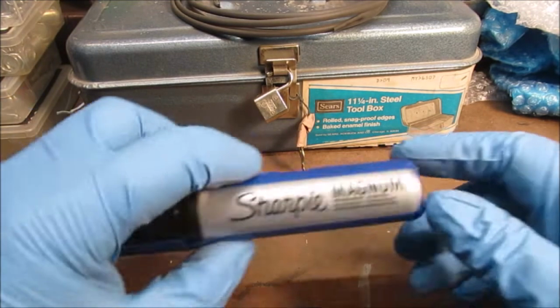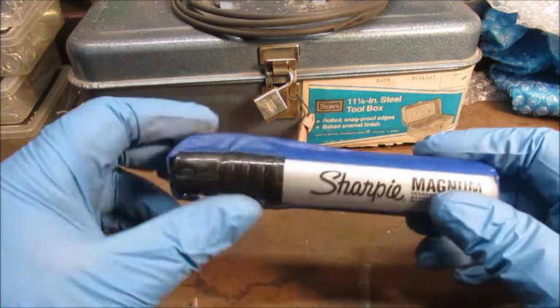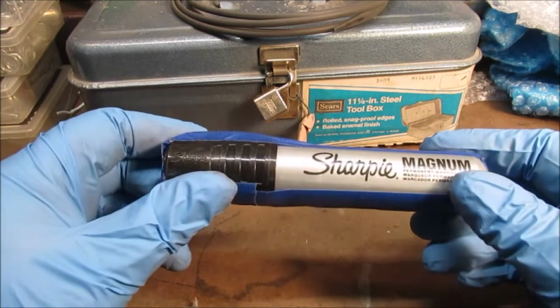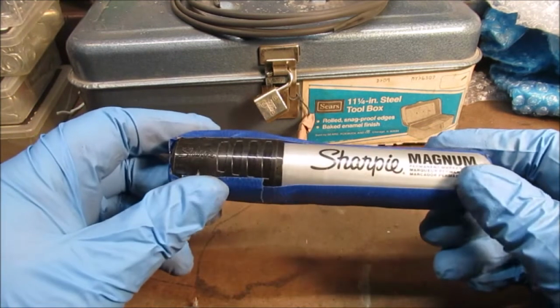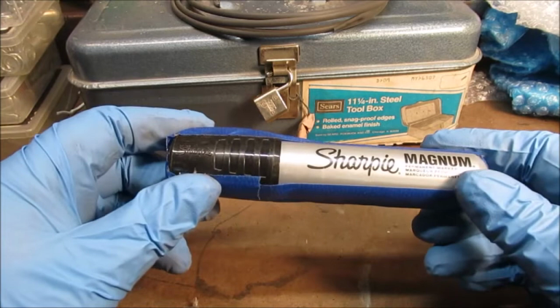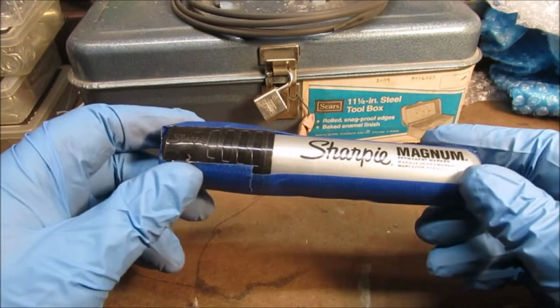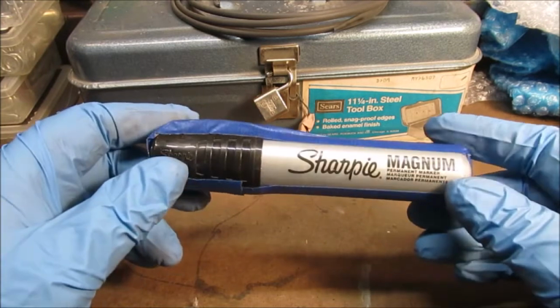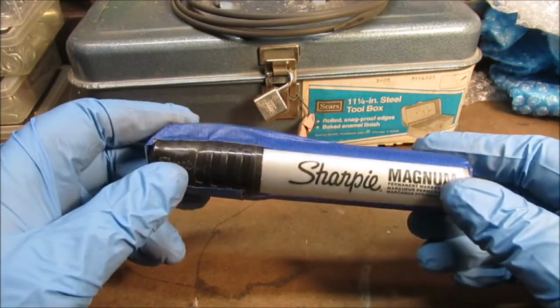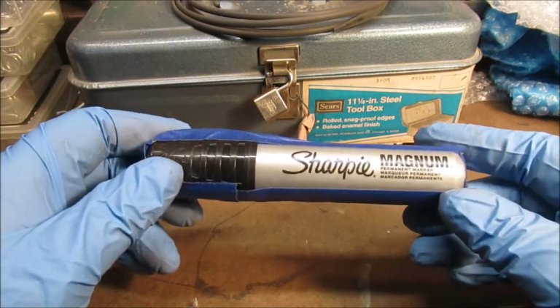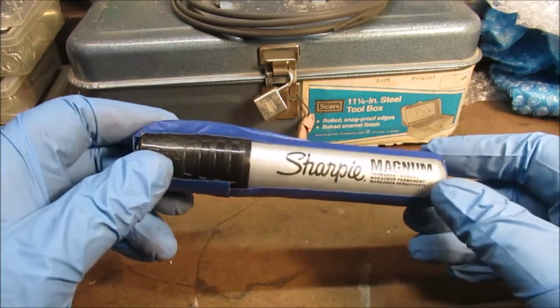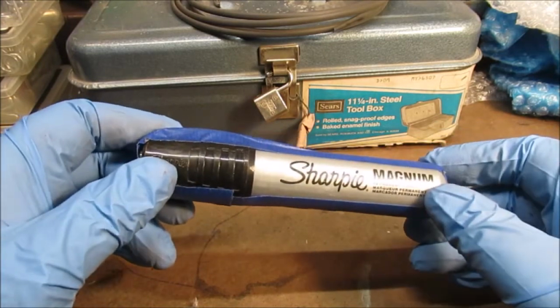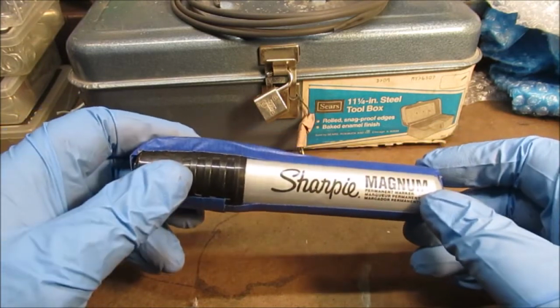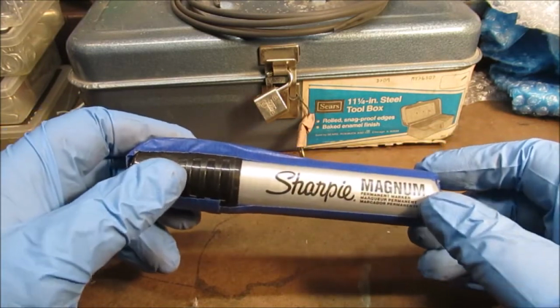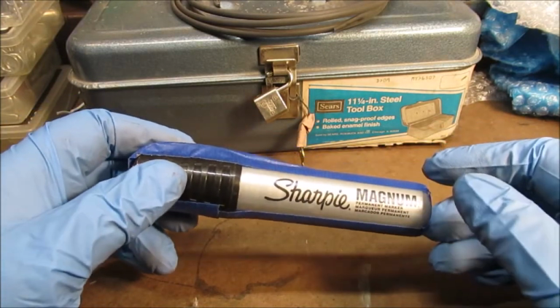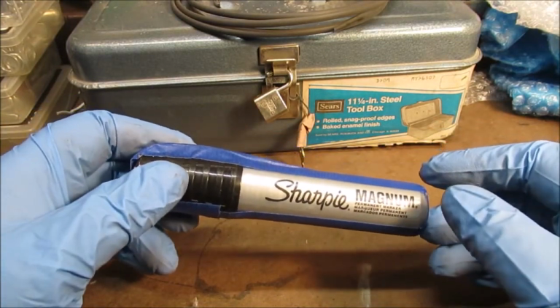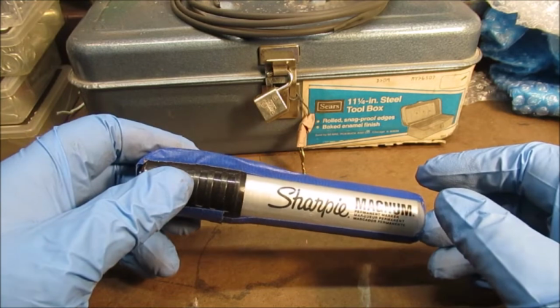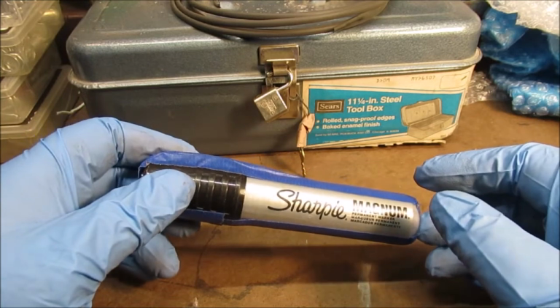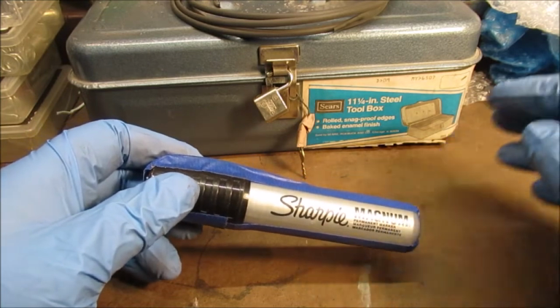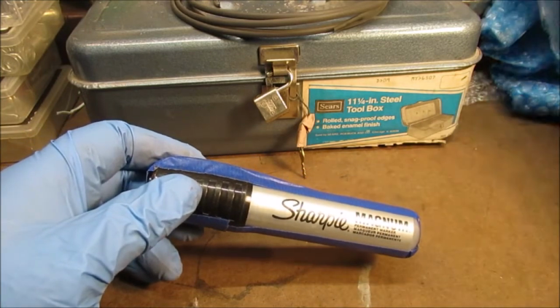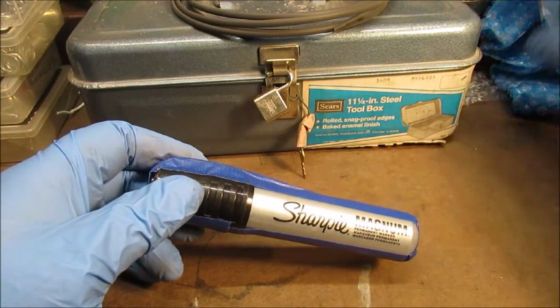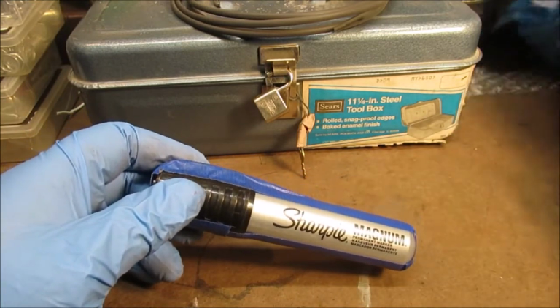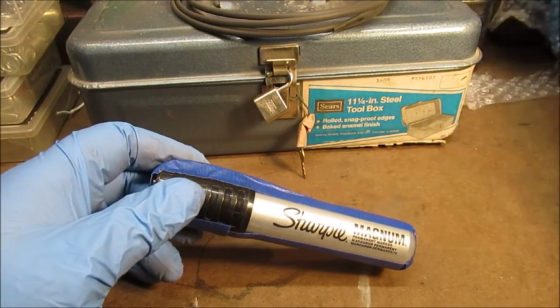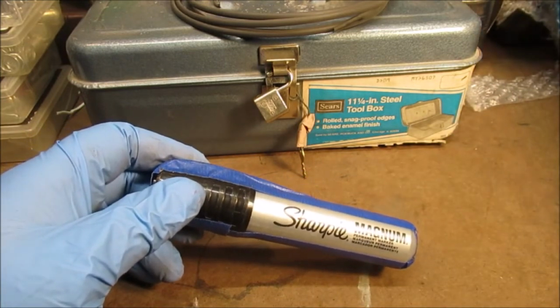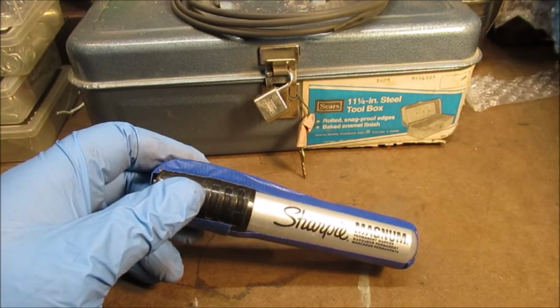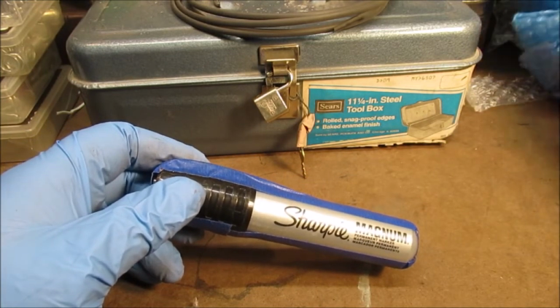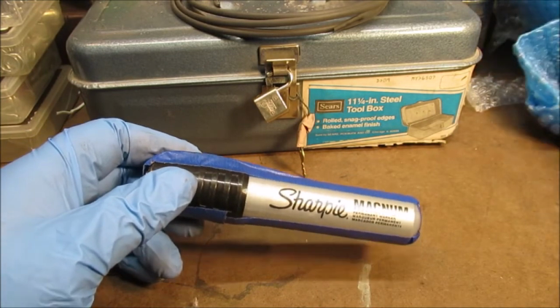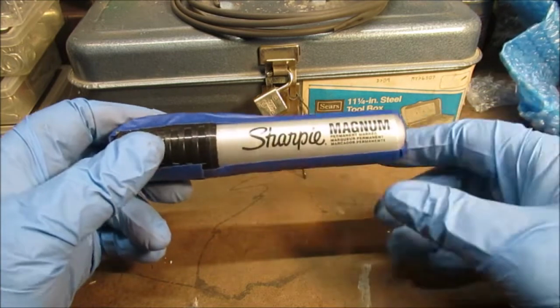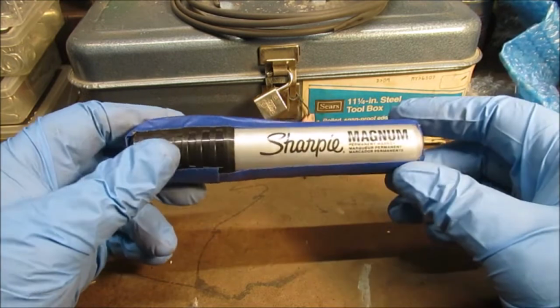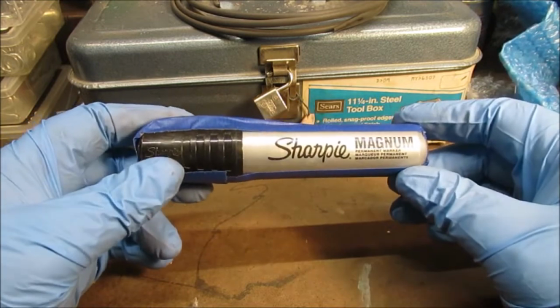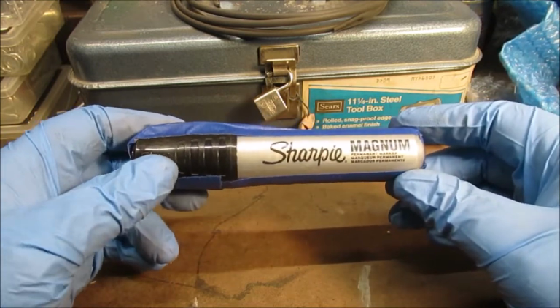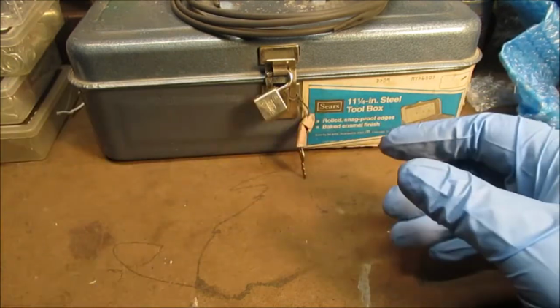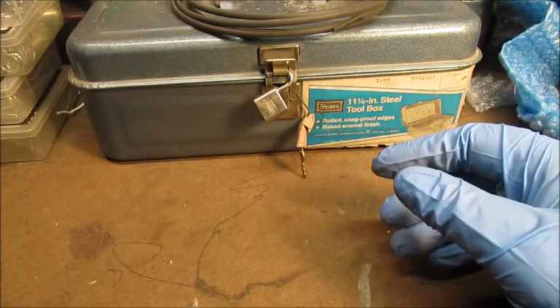Sharpie Magnum — the big one. Now I have a big Sharpie marker because I just used it to mark on this steel. Who knows where it went, but I do have a big one, not one this big.